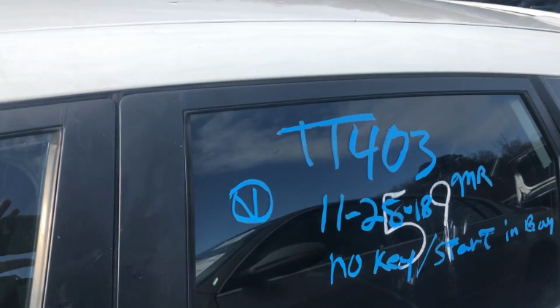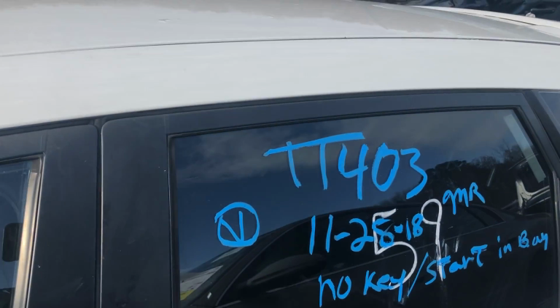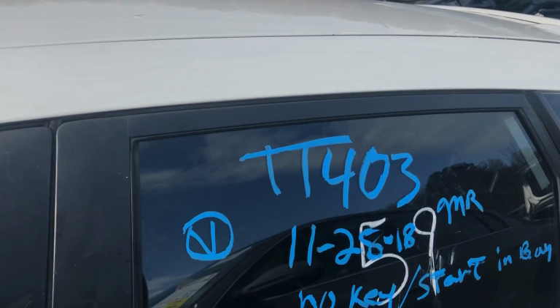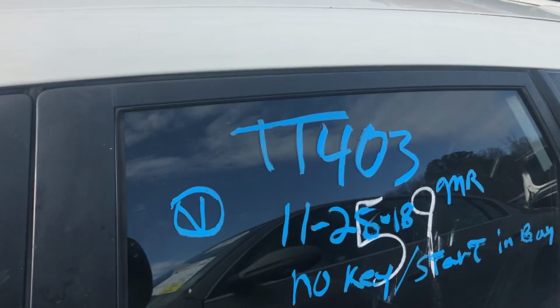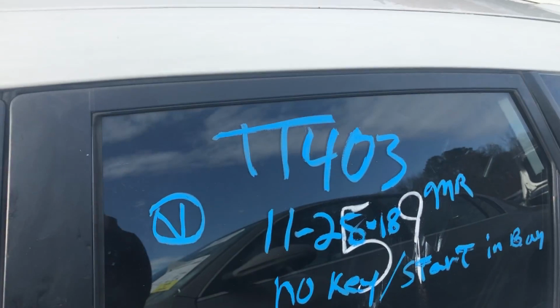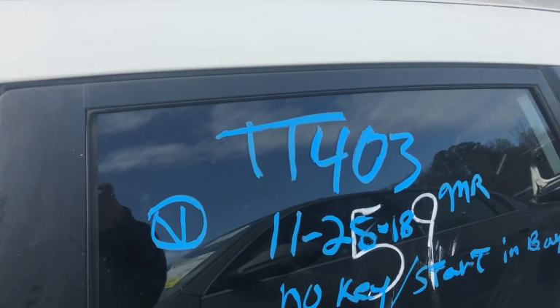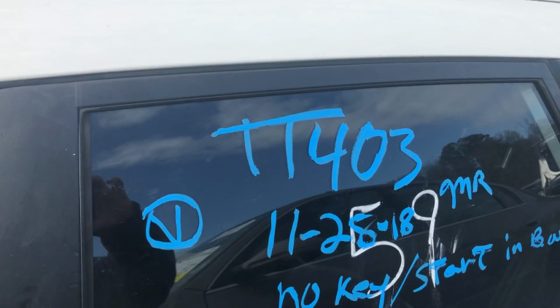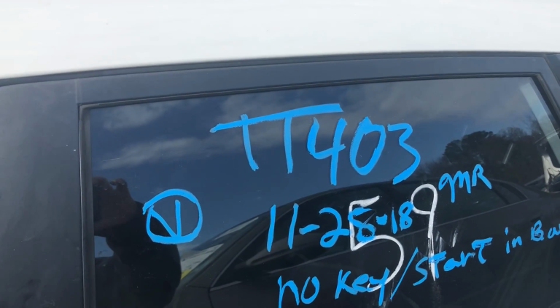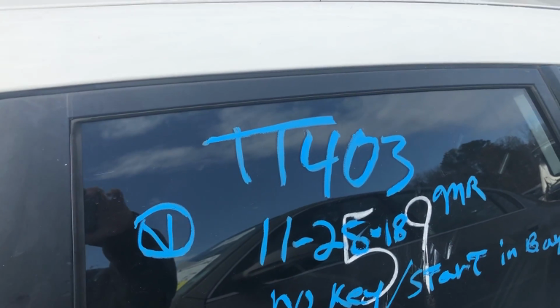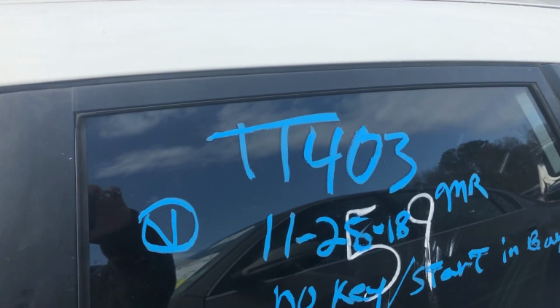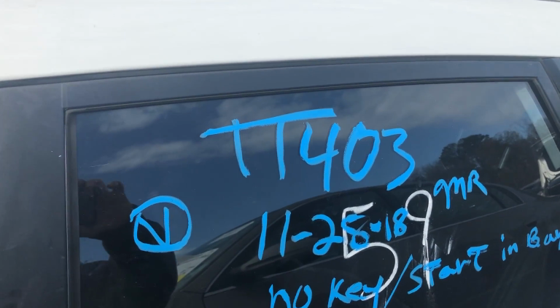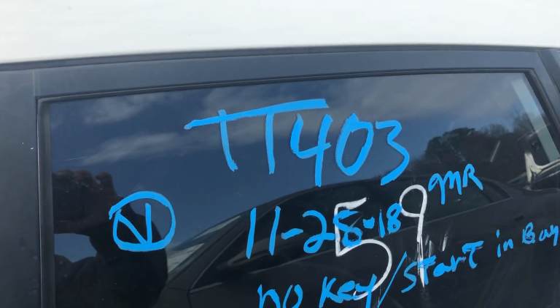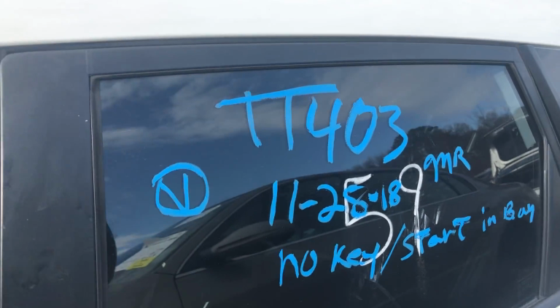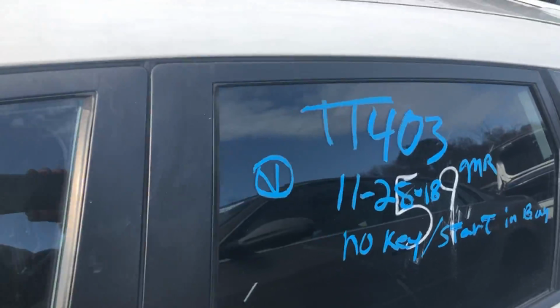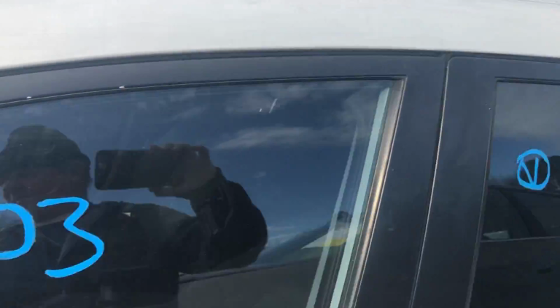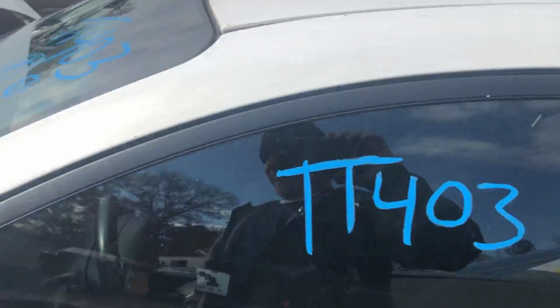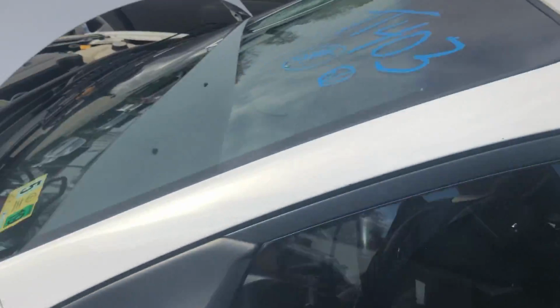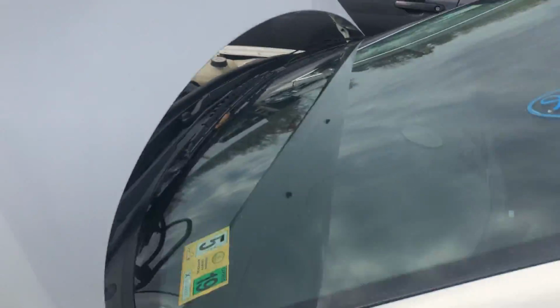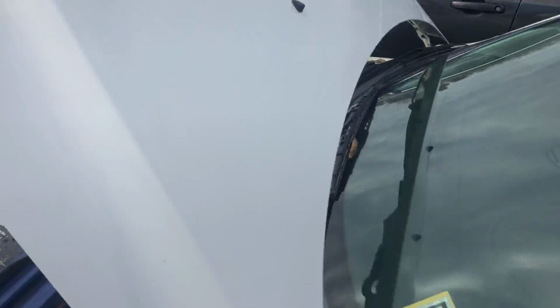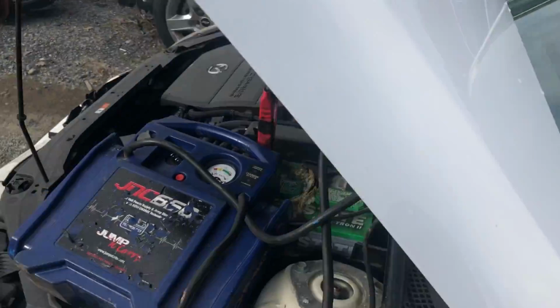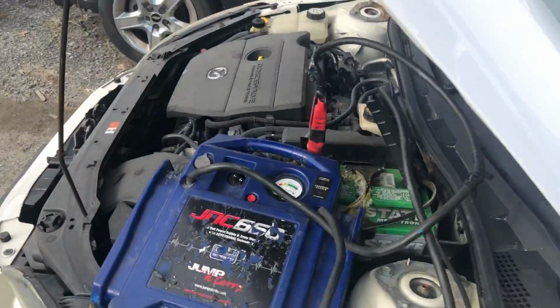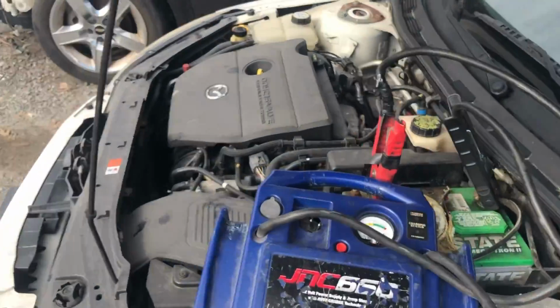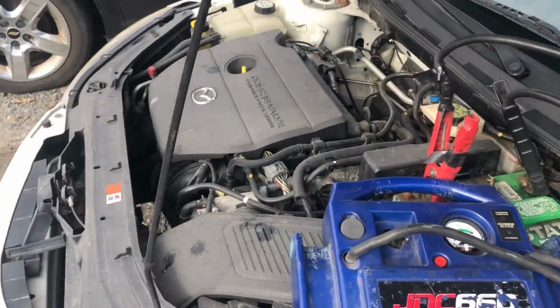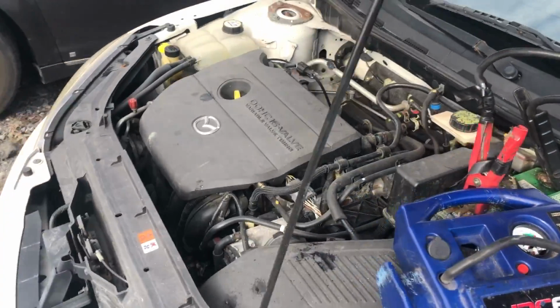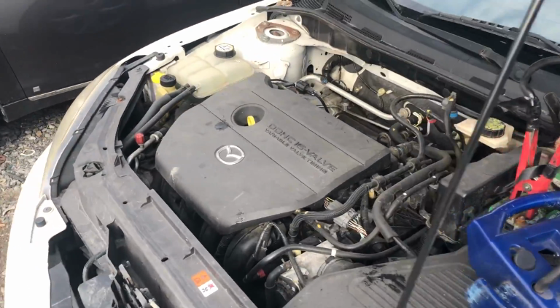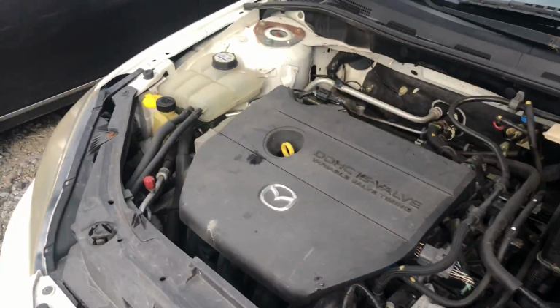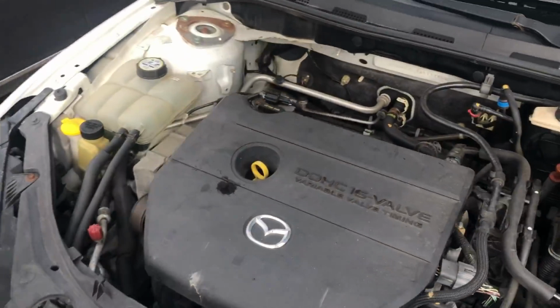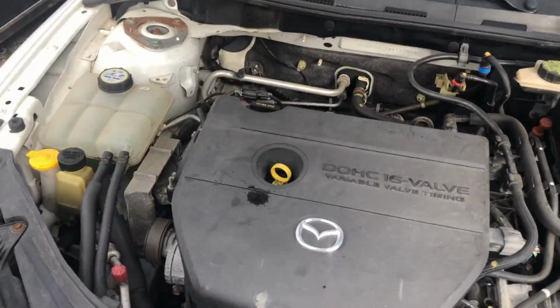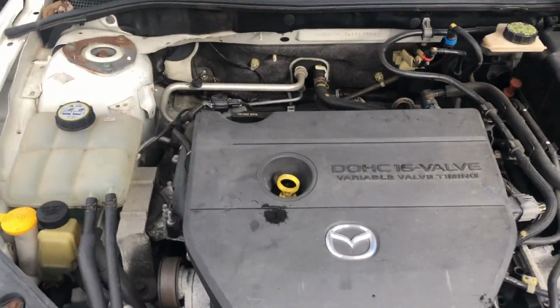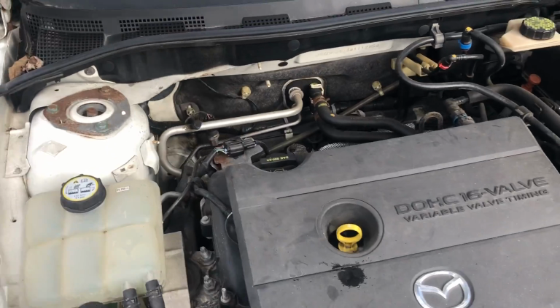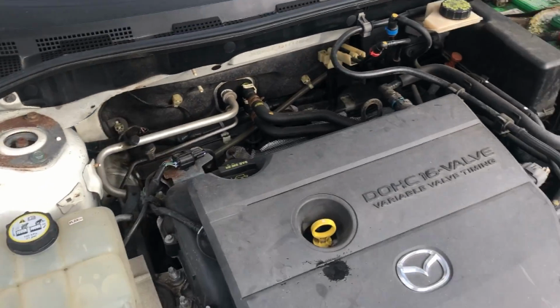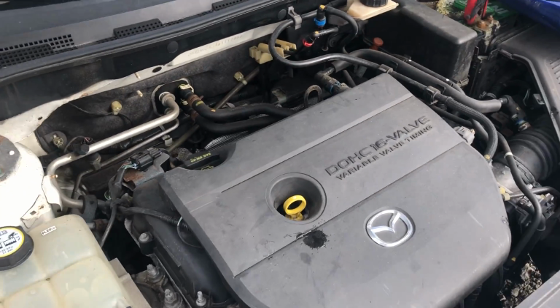This is a supplemental video for stock number TT403, a 2008 Mazda 3. In this video we're going to be testing the engine and transmission.